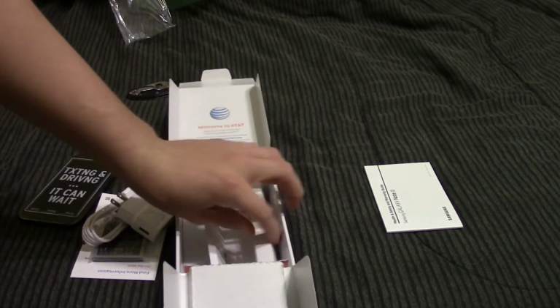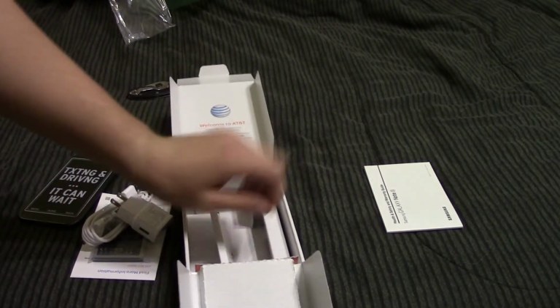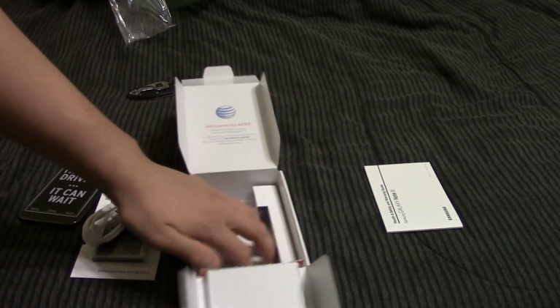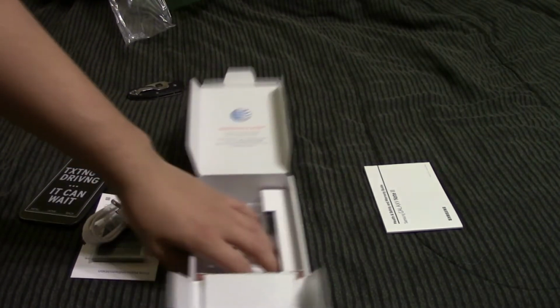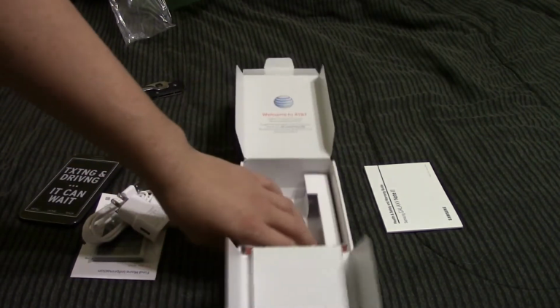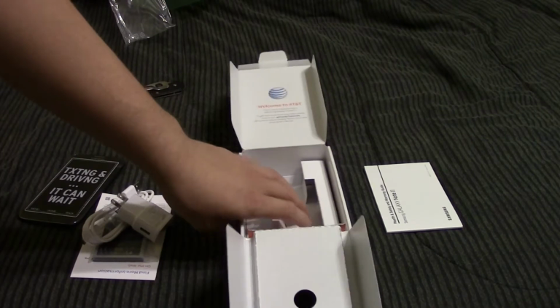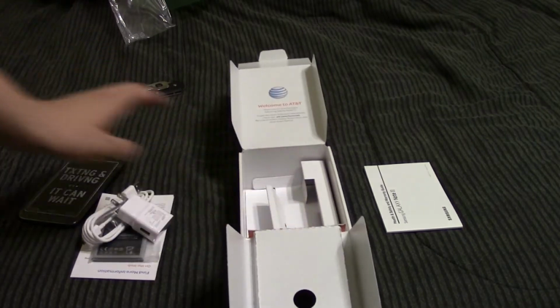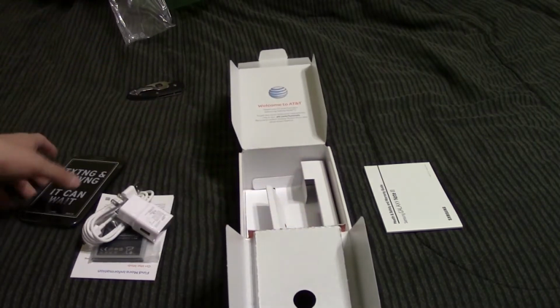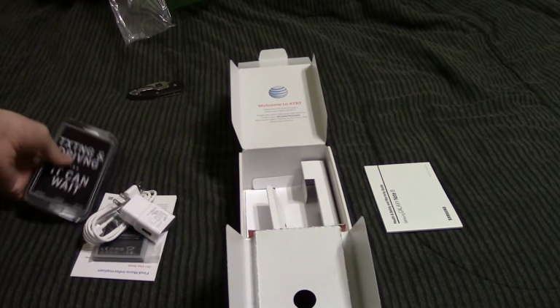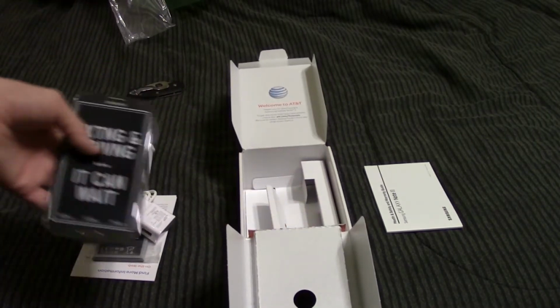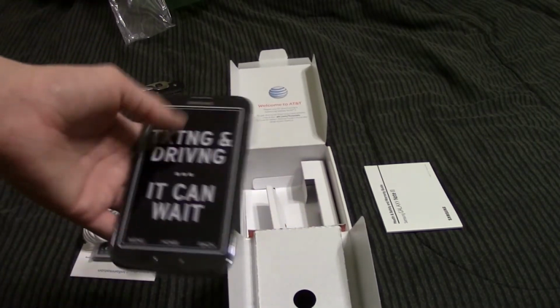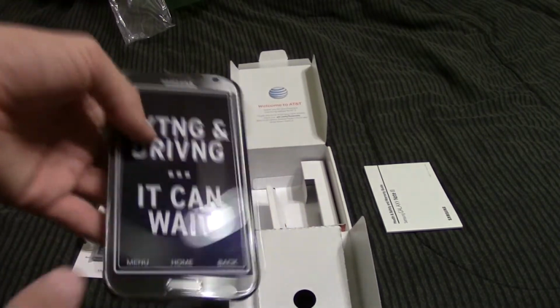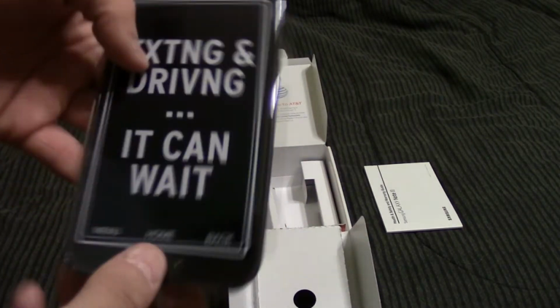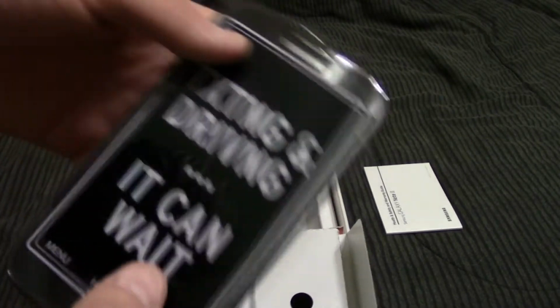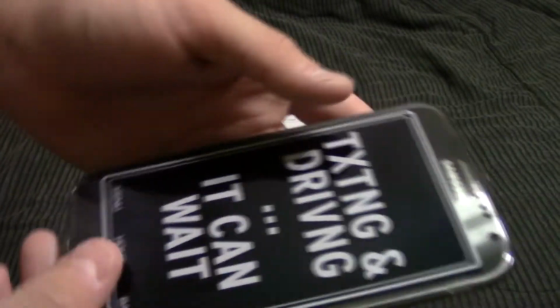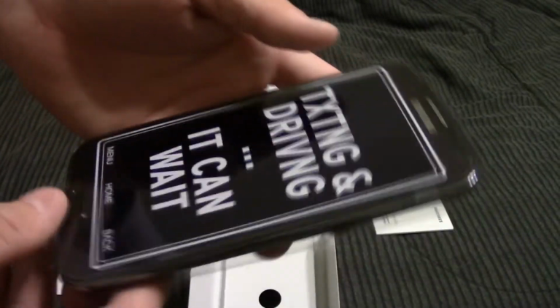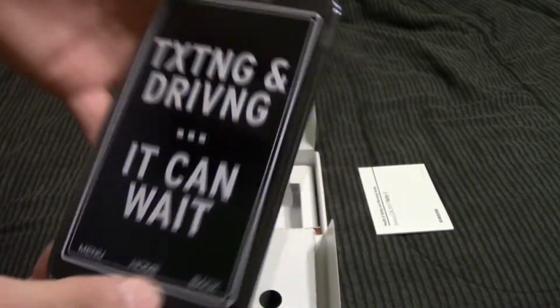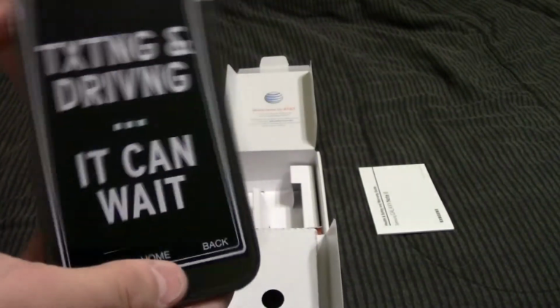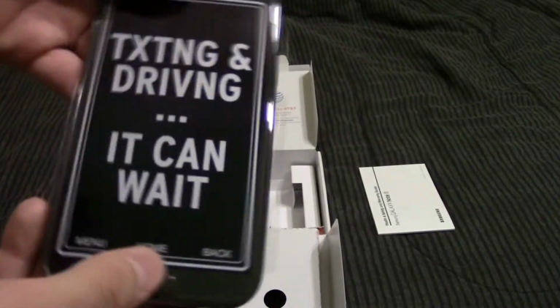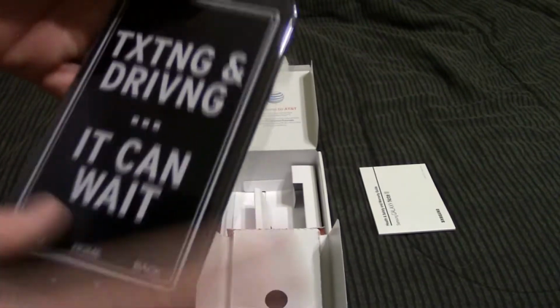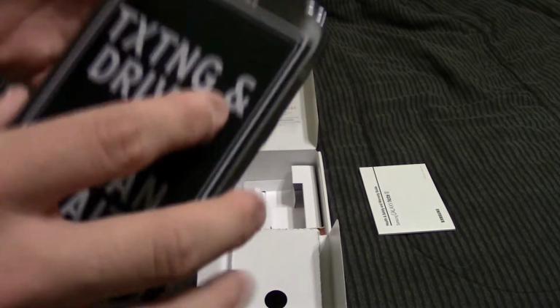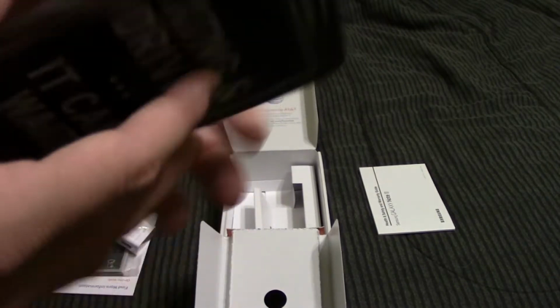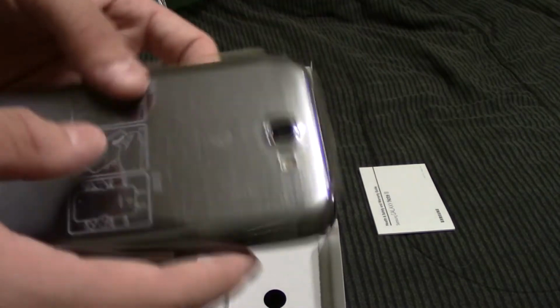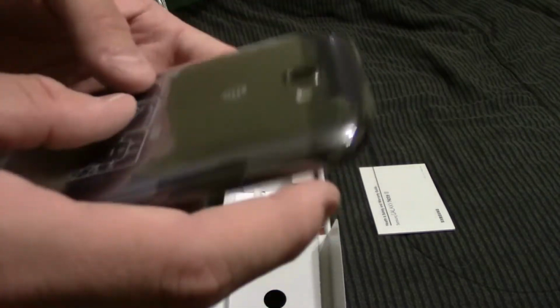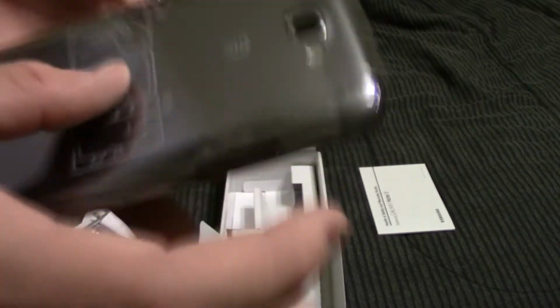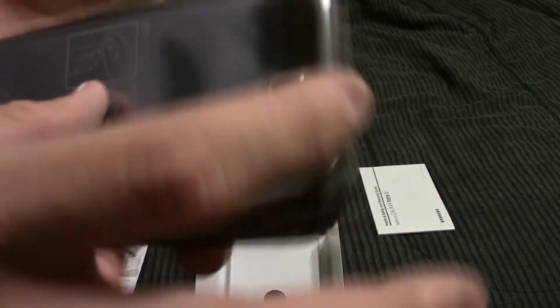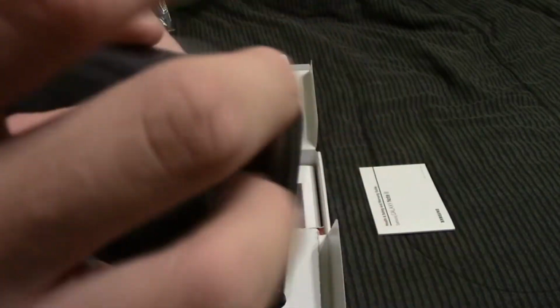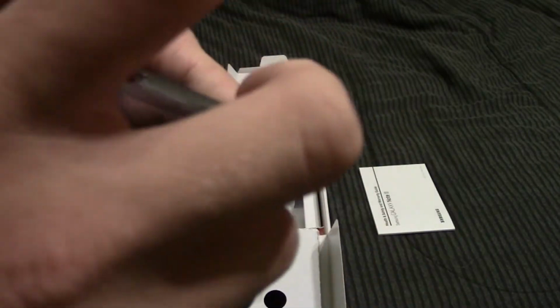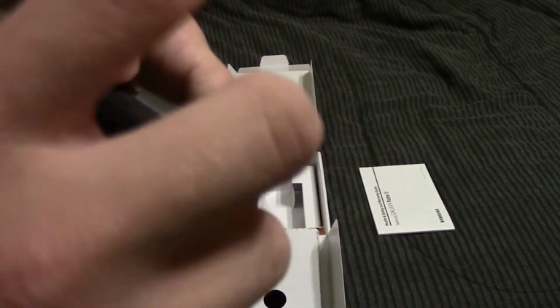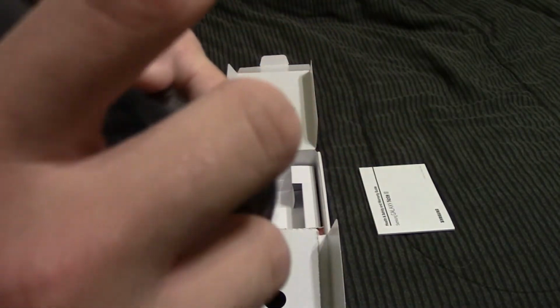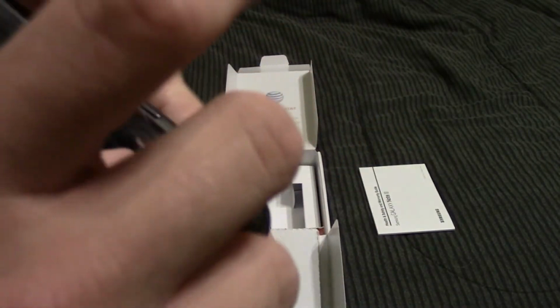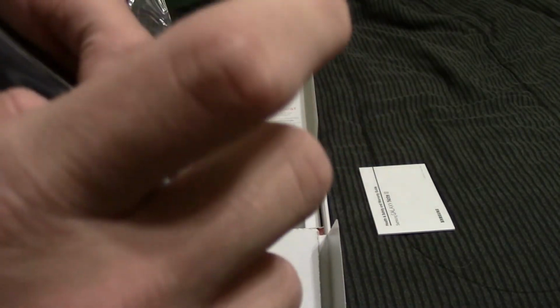So it should last much longer than my S4 ever did, because the S4 had some horrible battery problems — the battery was smaller and it had a 1080p screen. I just had horrible battery problems with it.